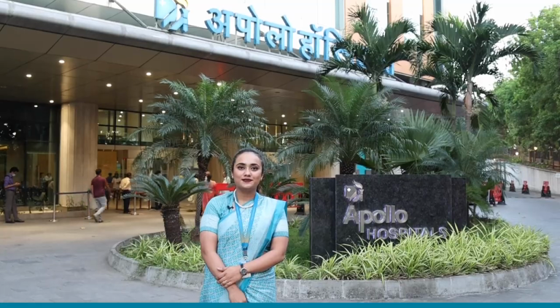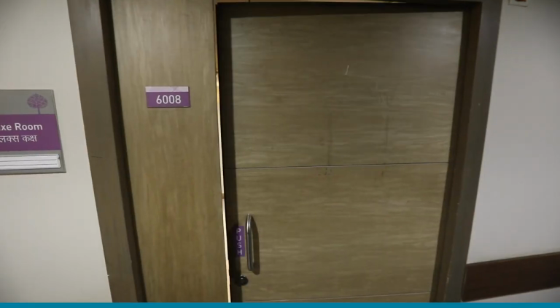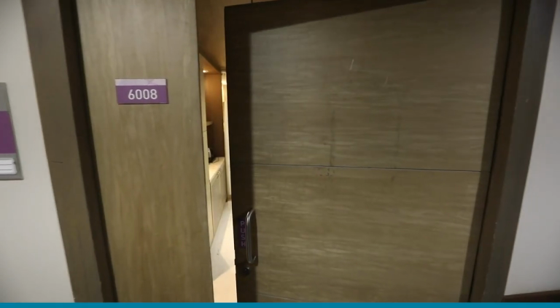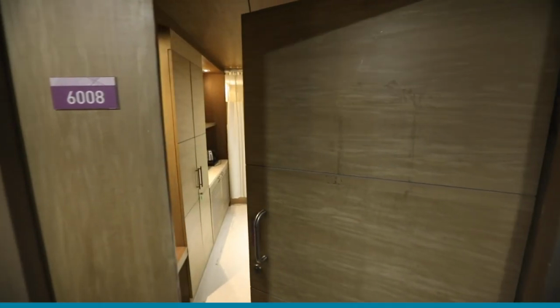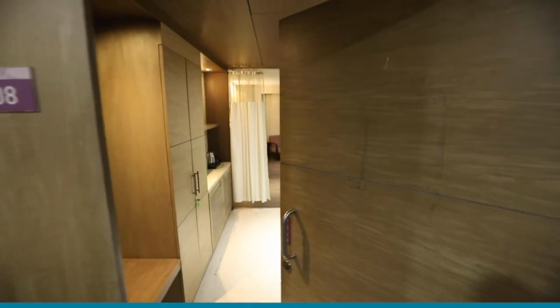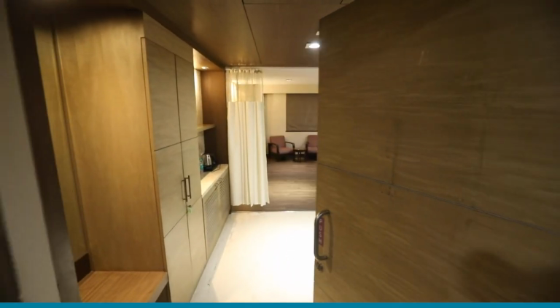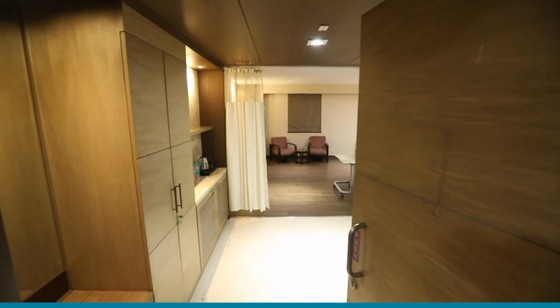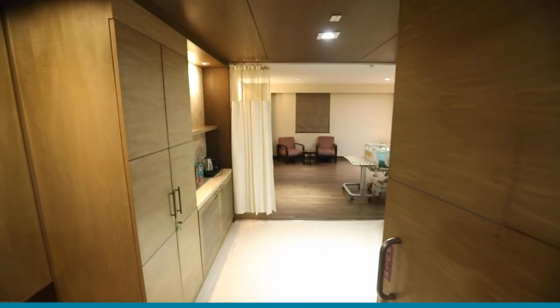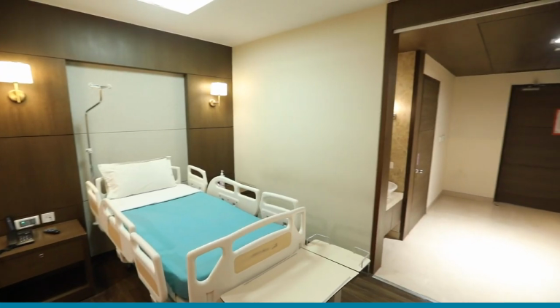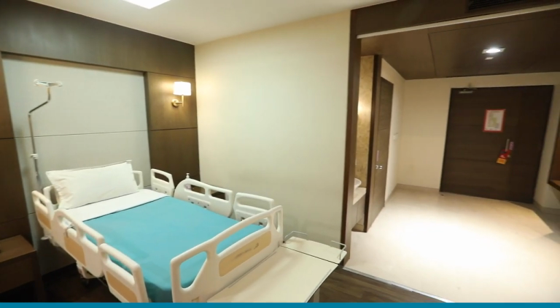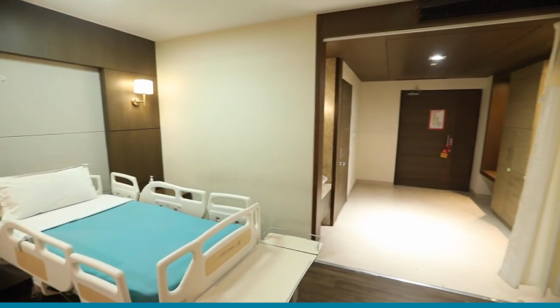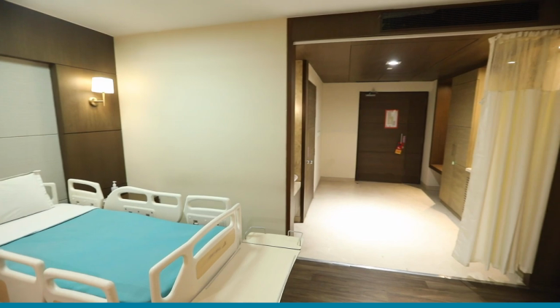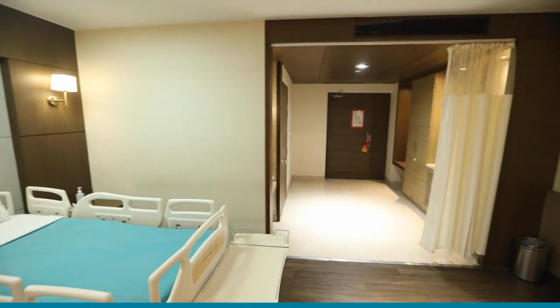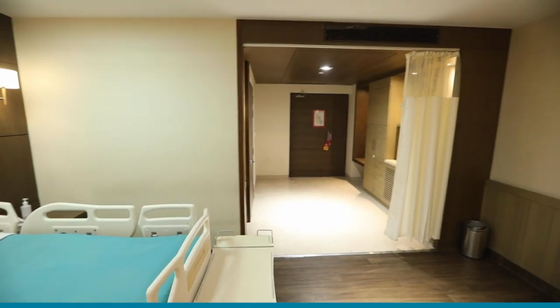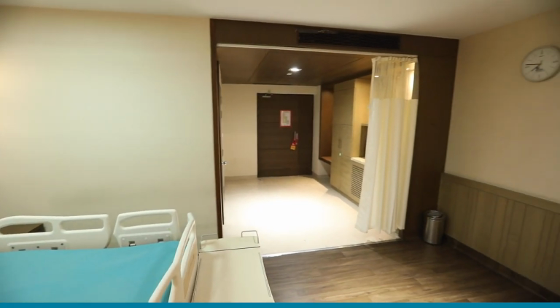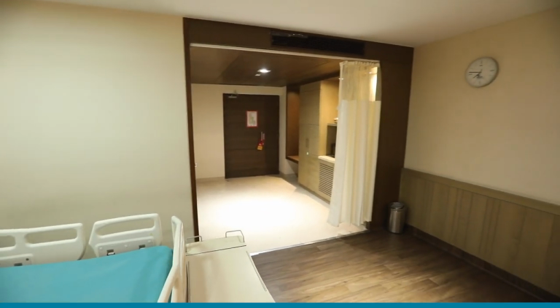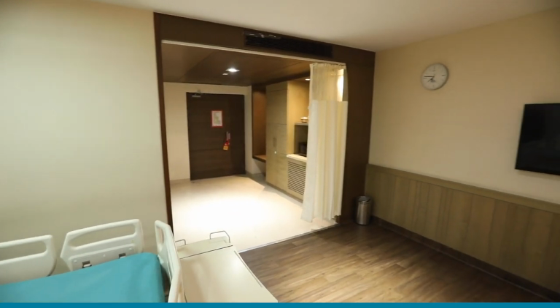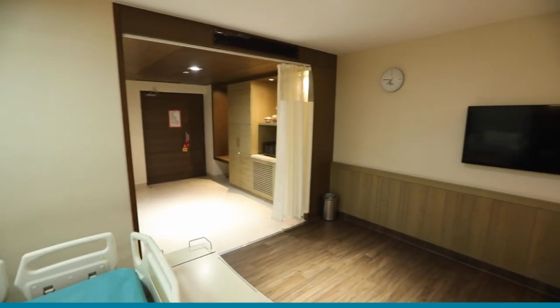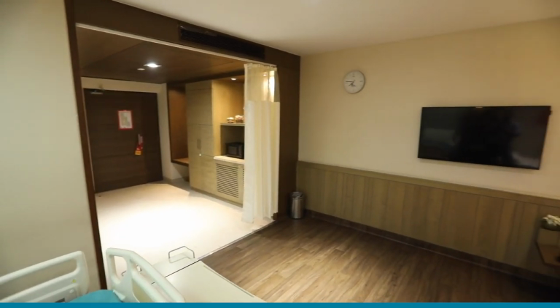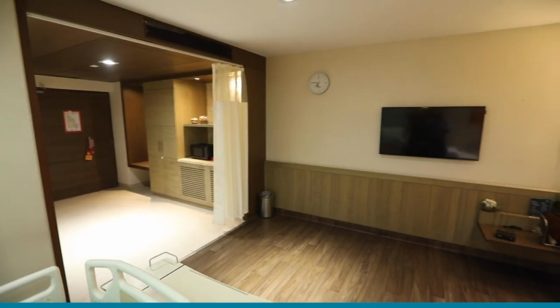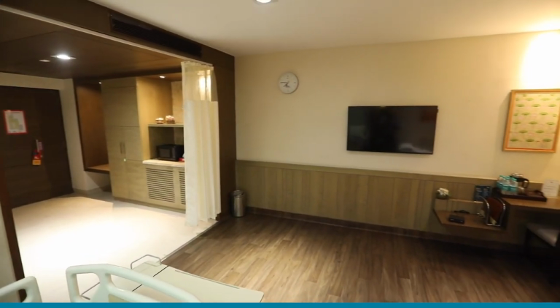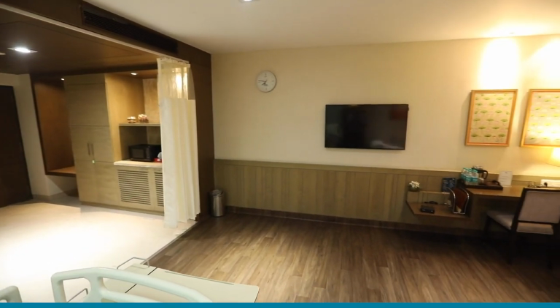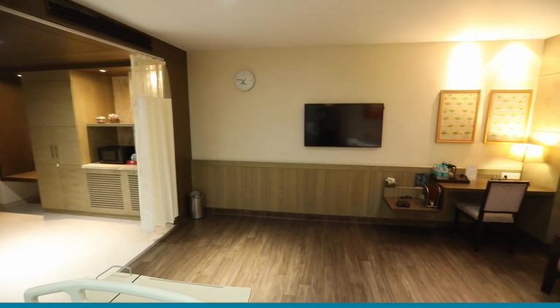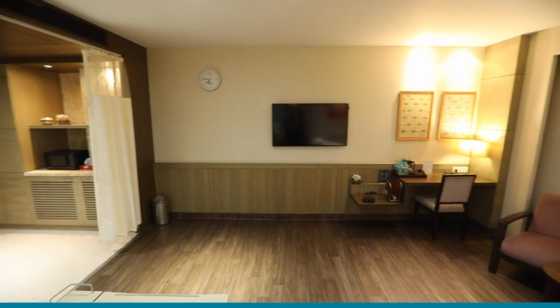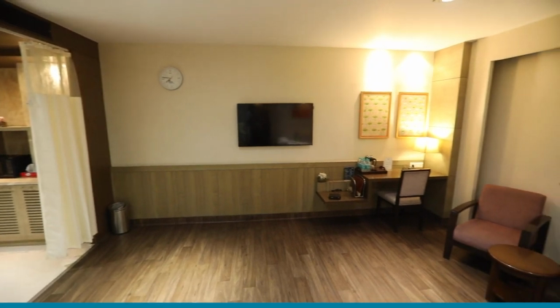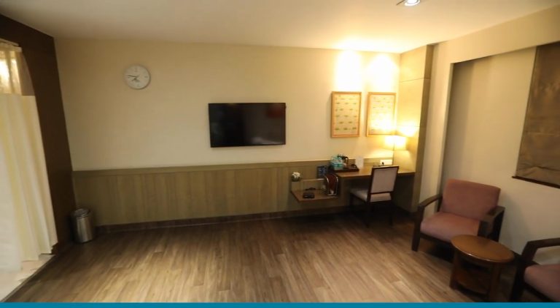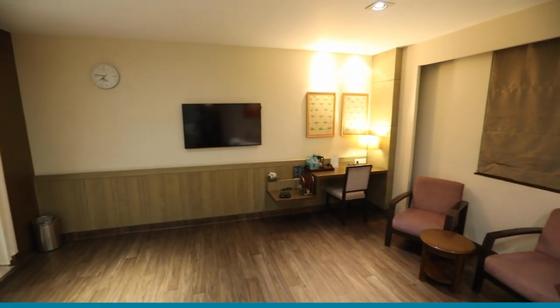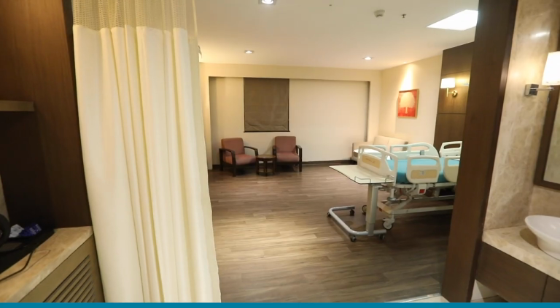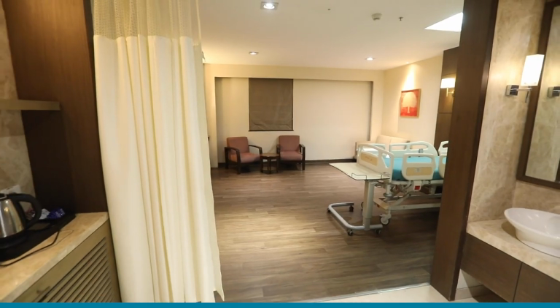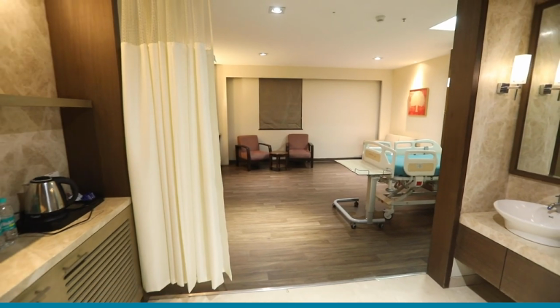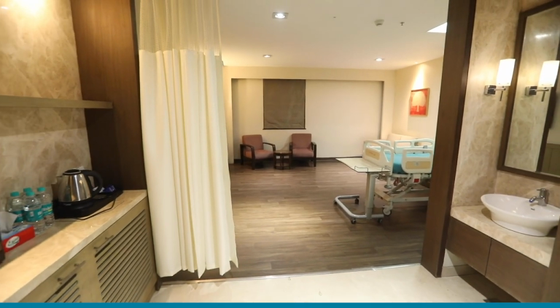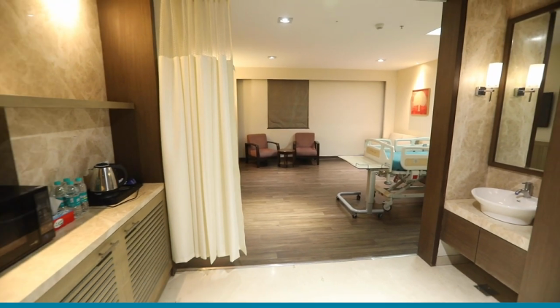I would like to show our inpatient room. Irrespective of what room category the patient chooses, we provide them all the amenities like fridge, electric kettle, electronic locker, and microwave.